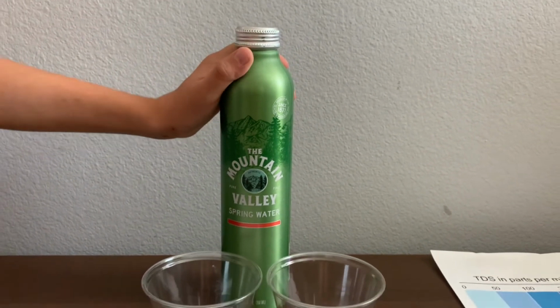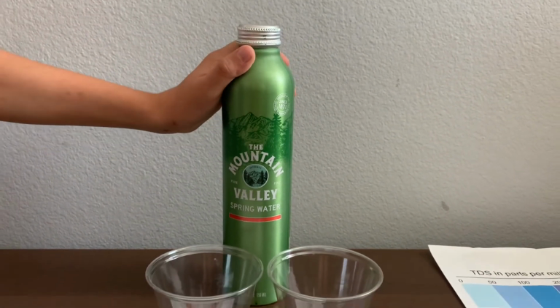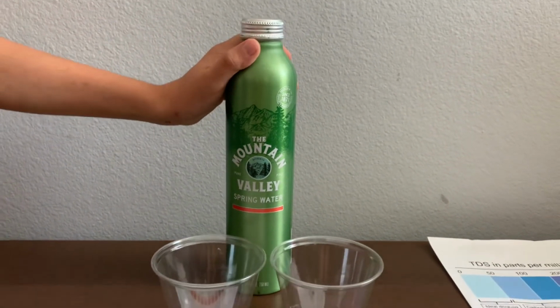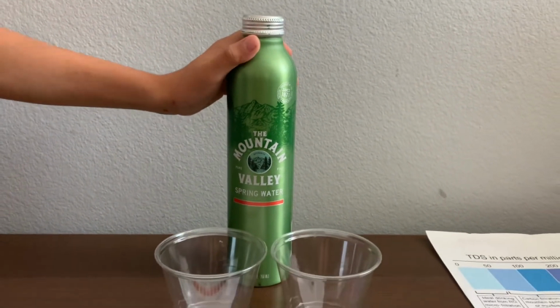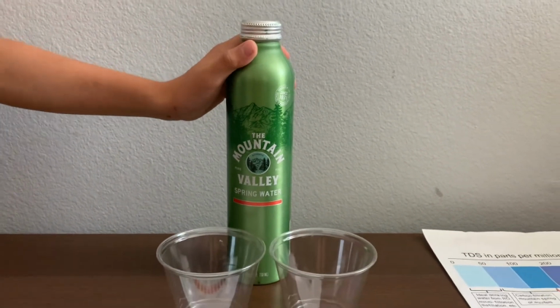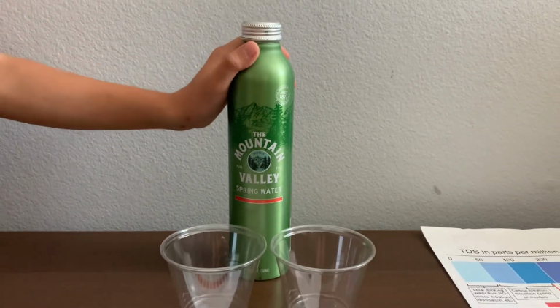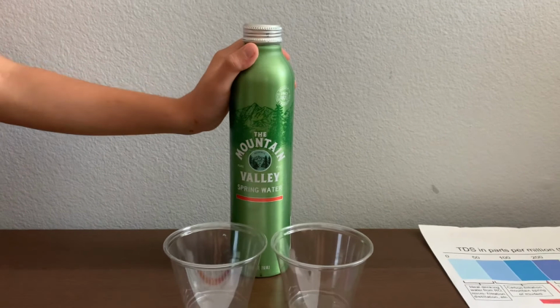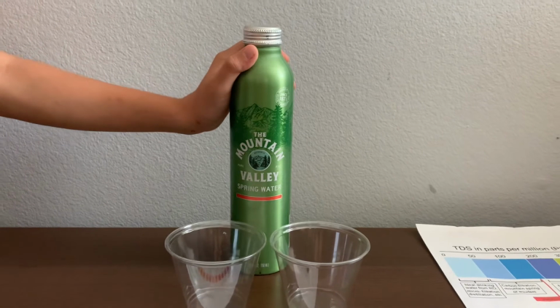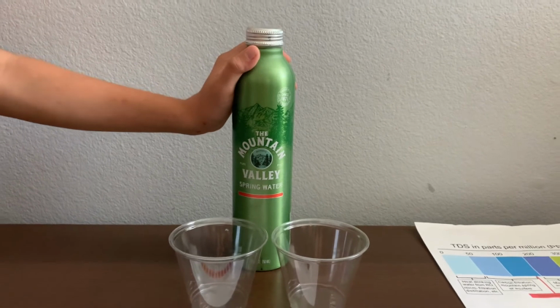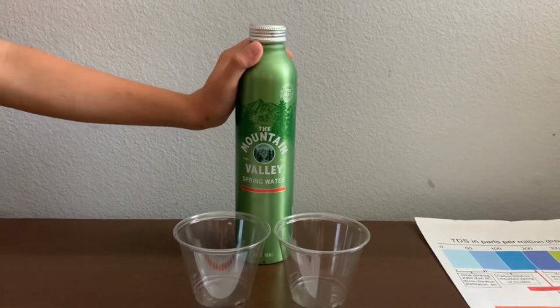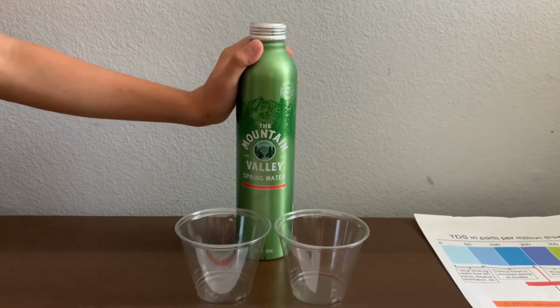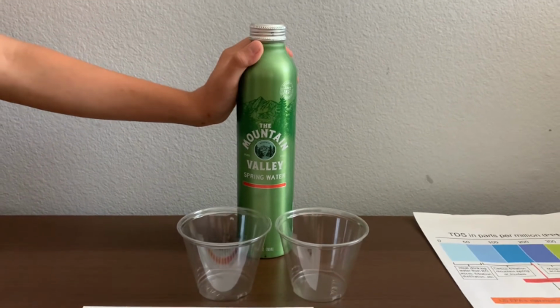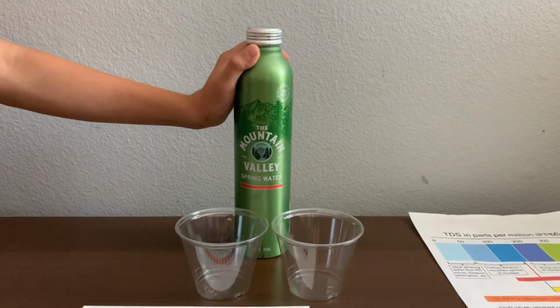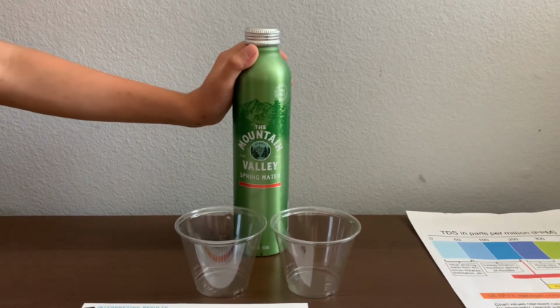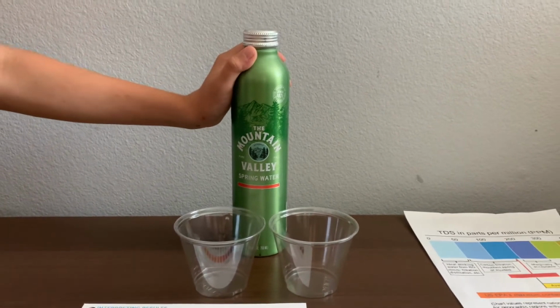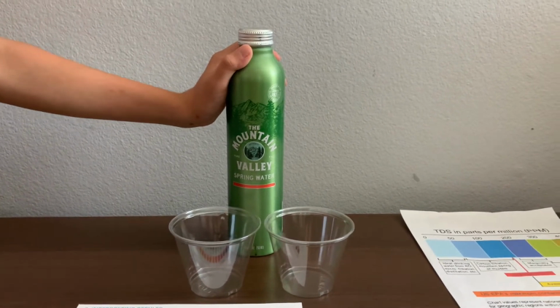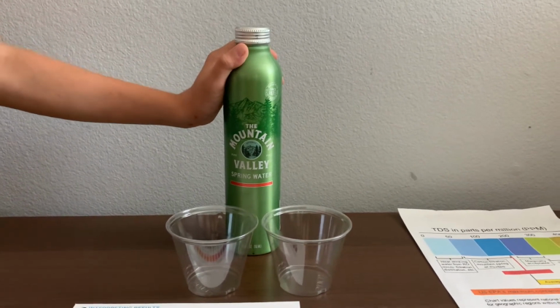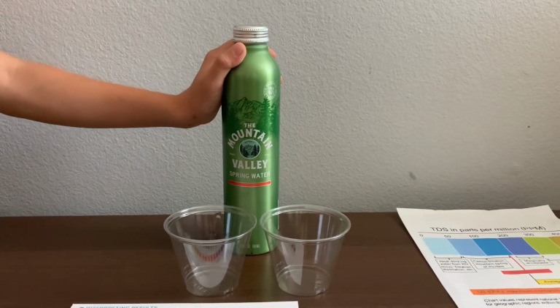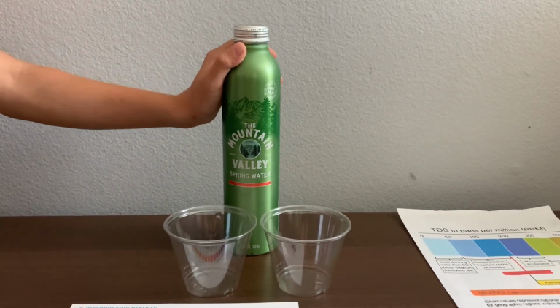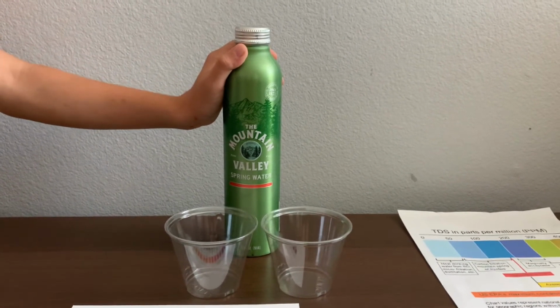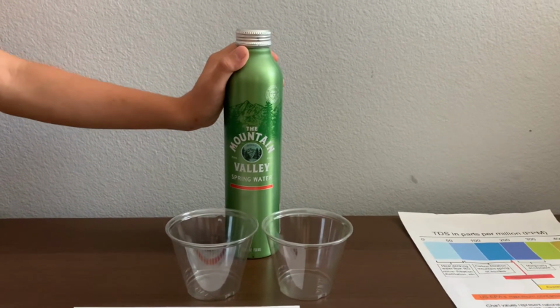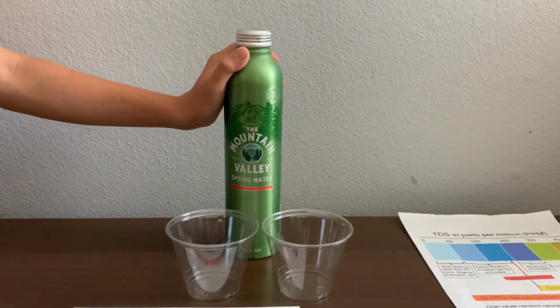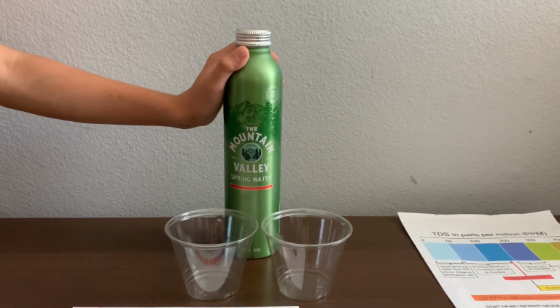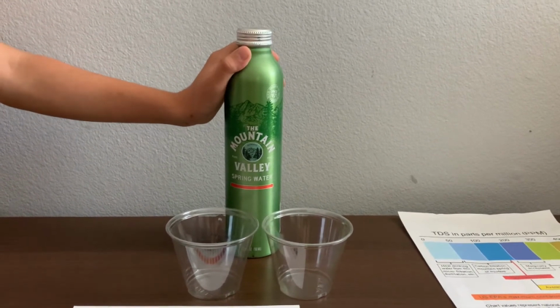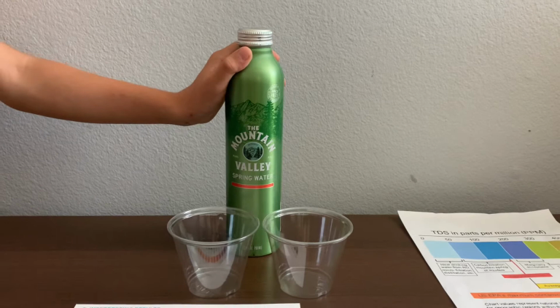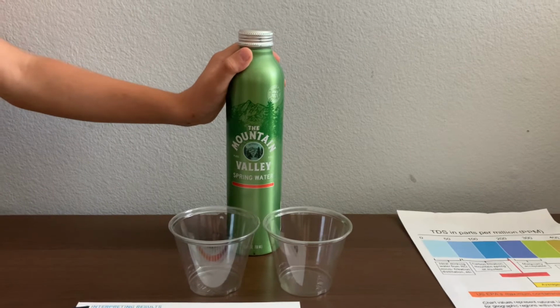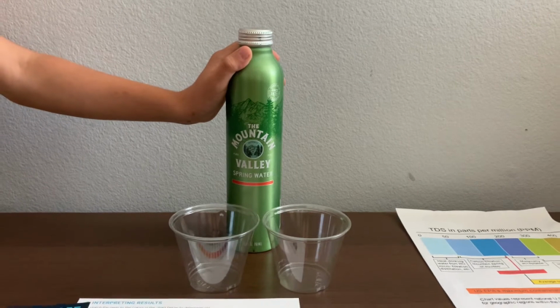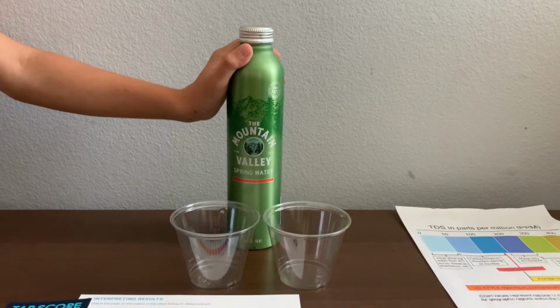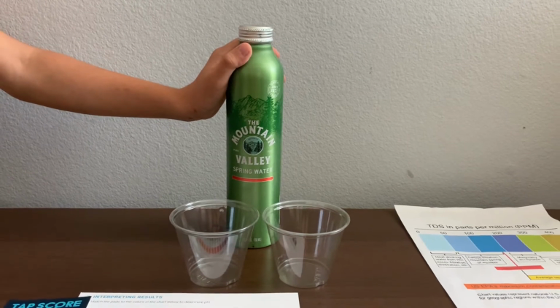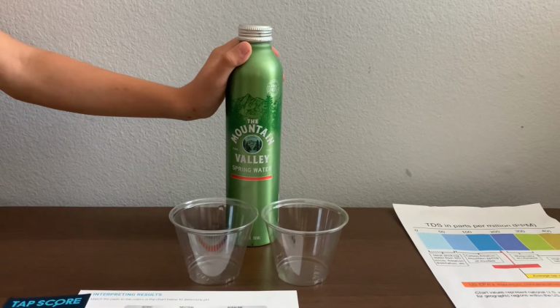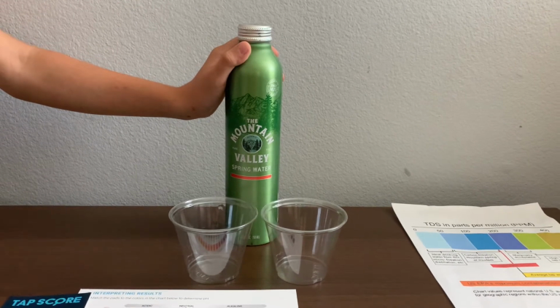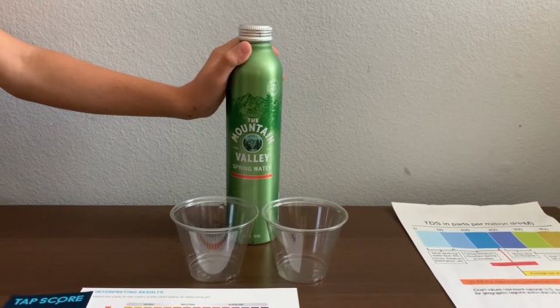We have tested the Mountain Valley glass bottled water. The TDS result was 193 and the pH was 8.5.